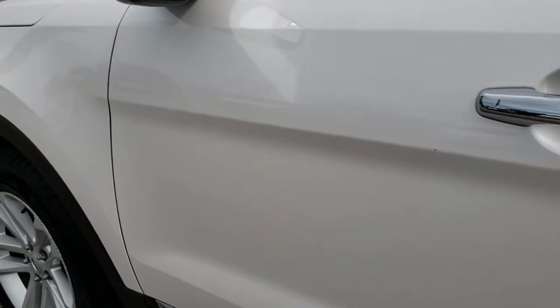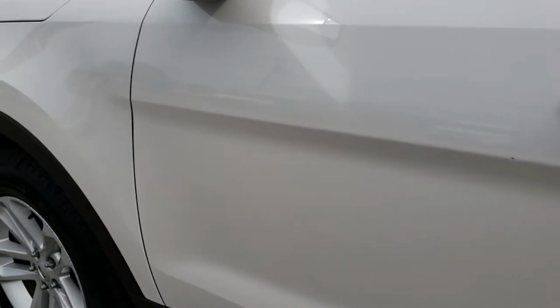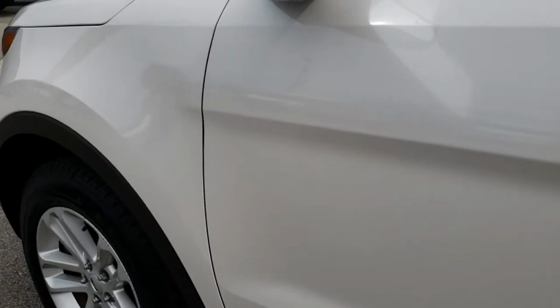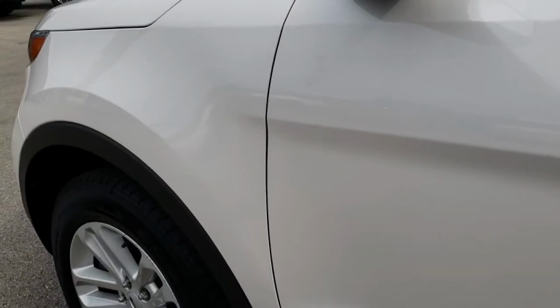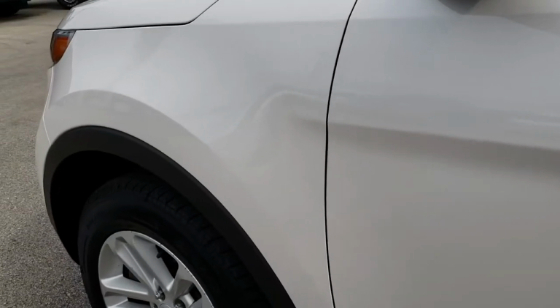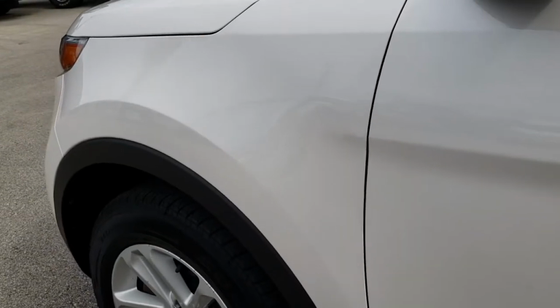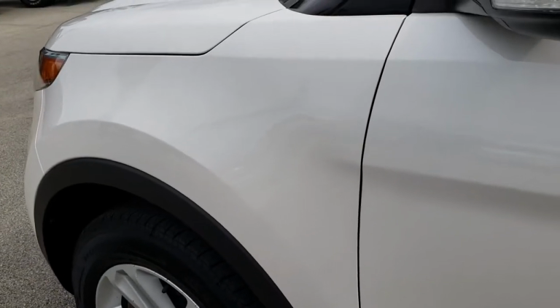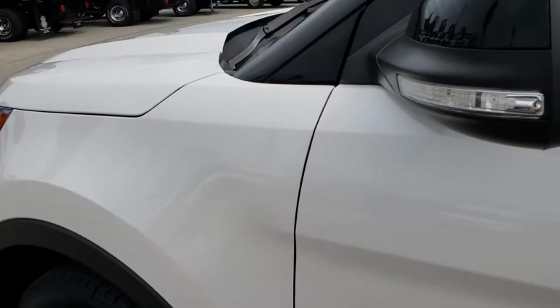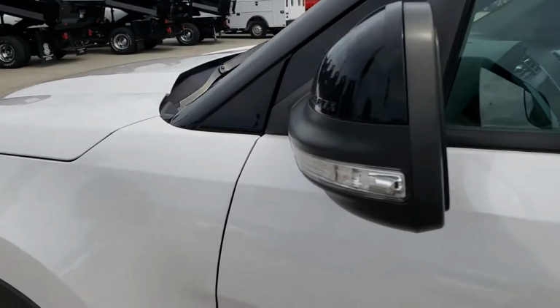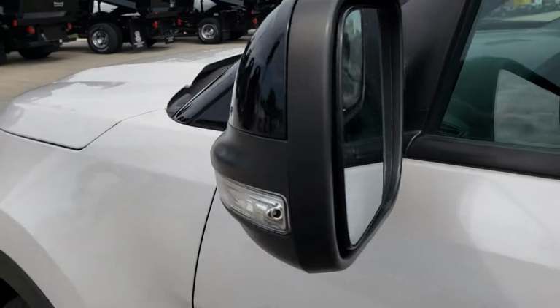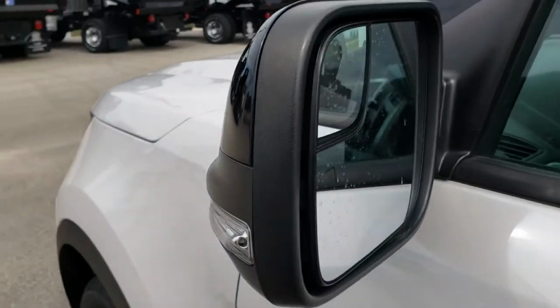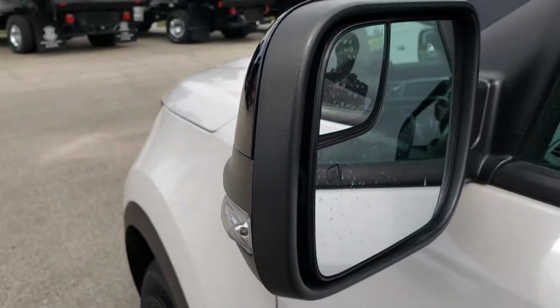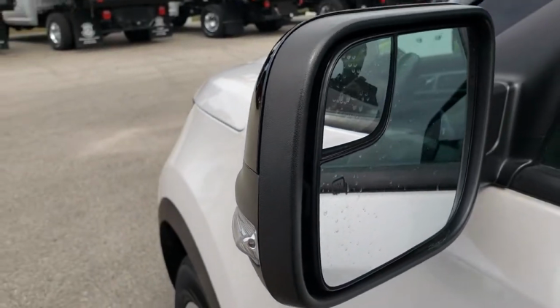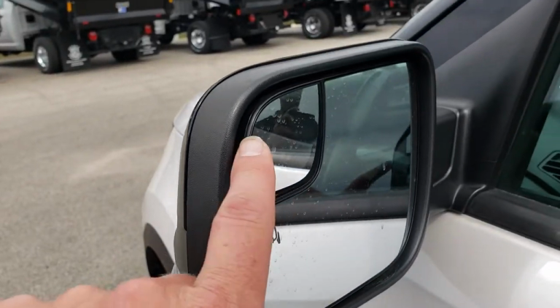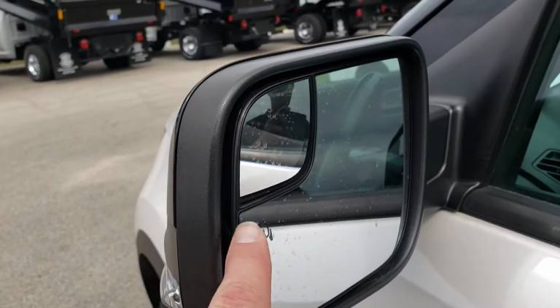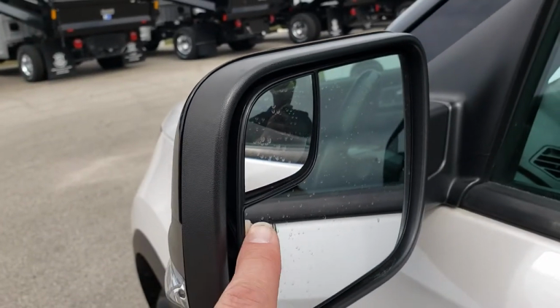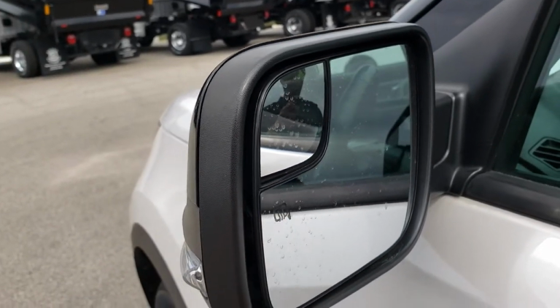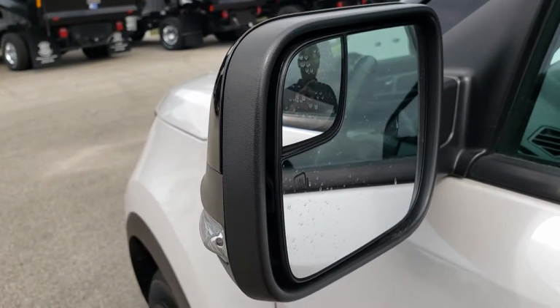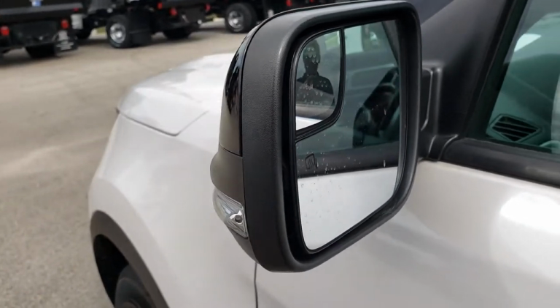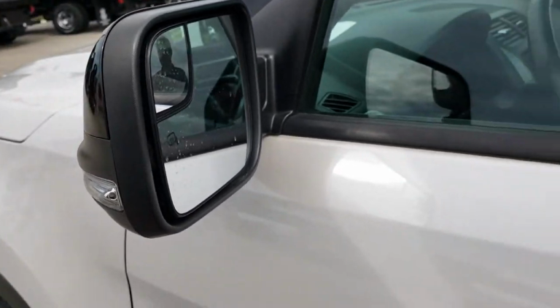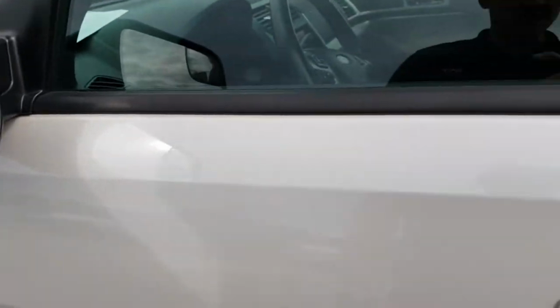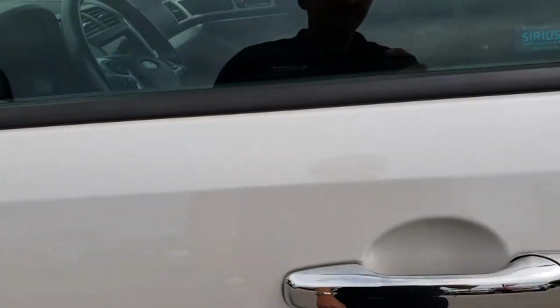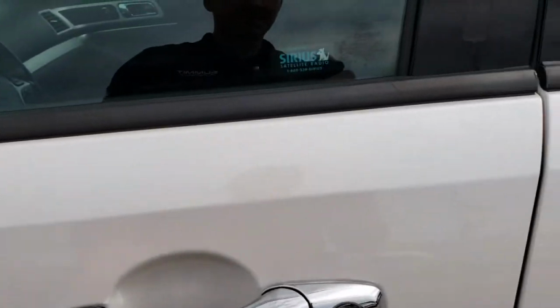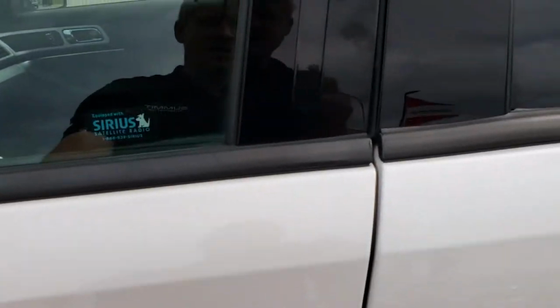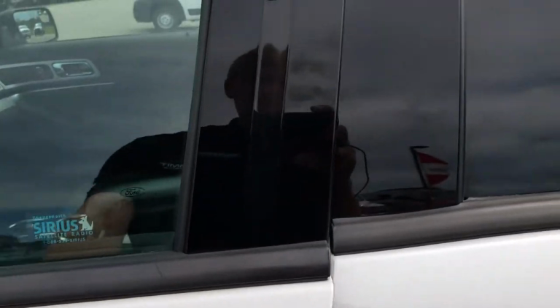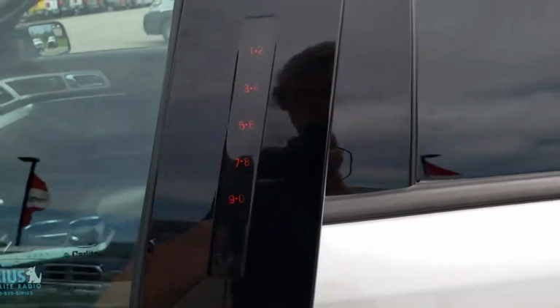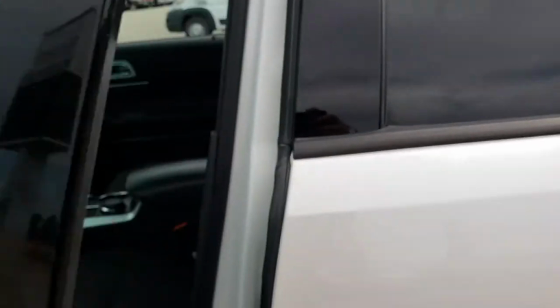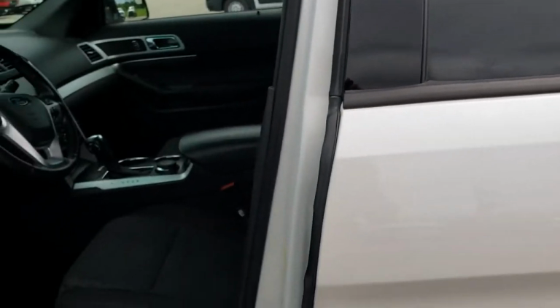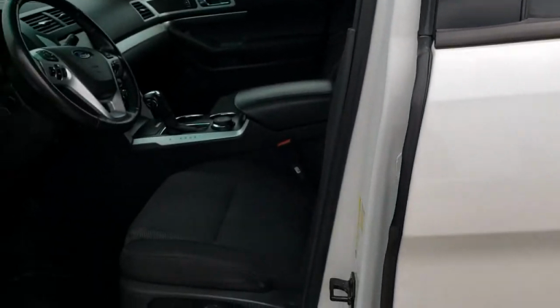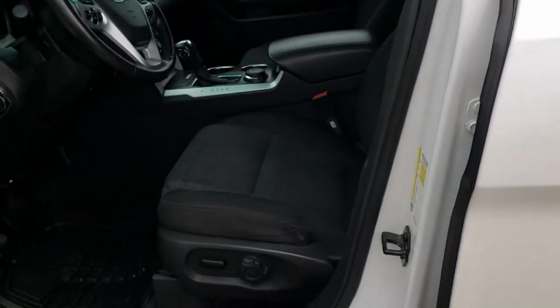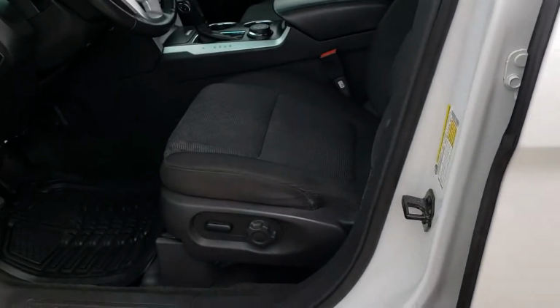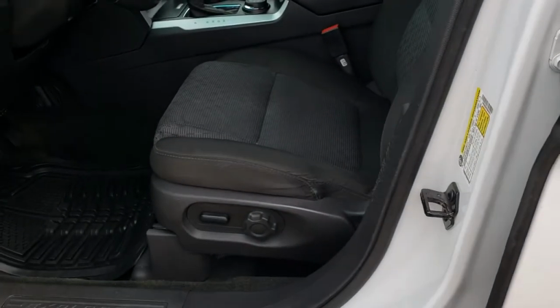Down this side, very clean. Has built-in directional signals, blind spot mirror, and they are heated. Driver side door code entry.